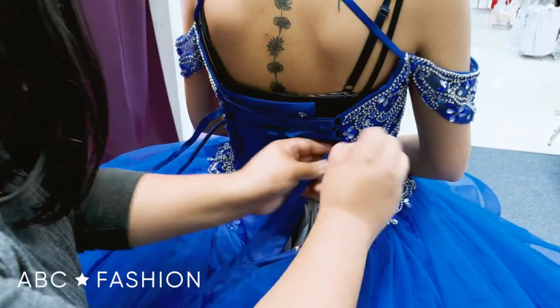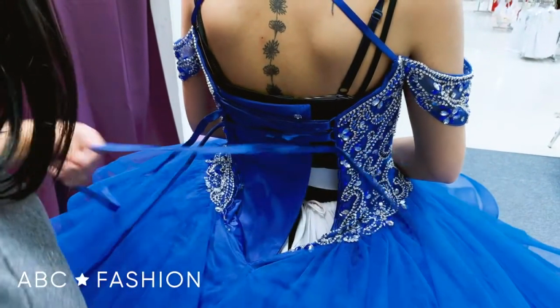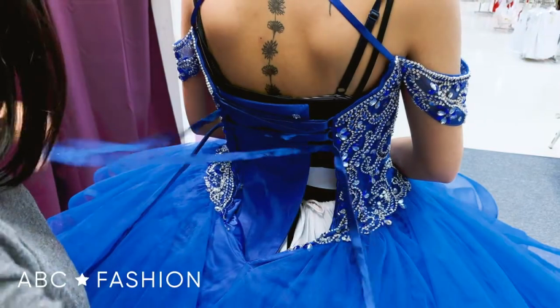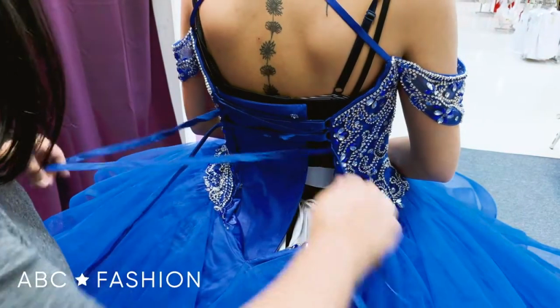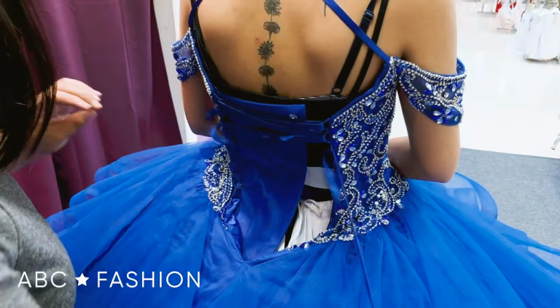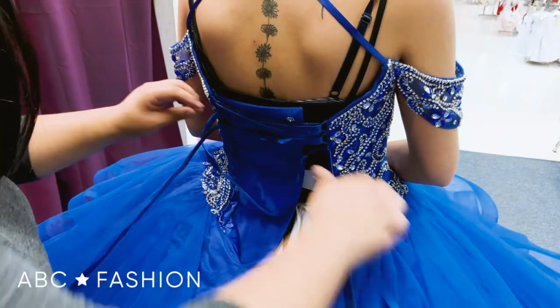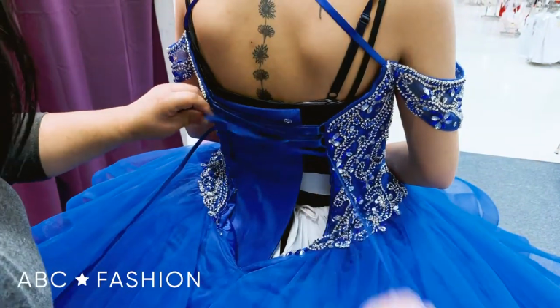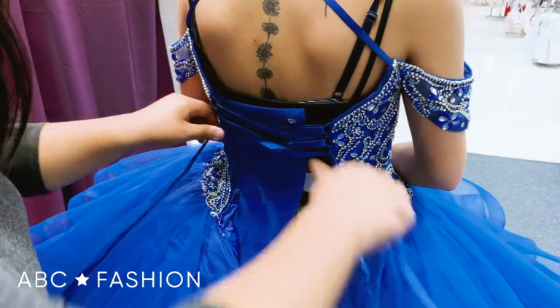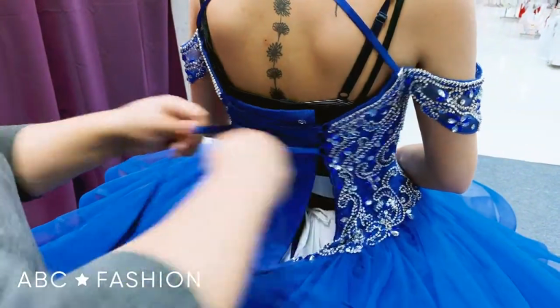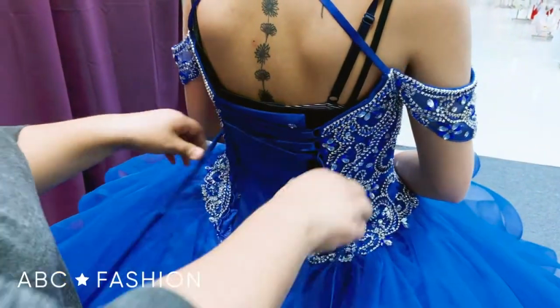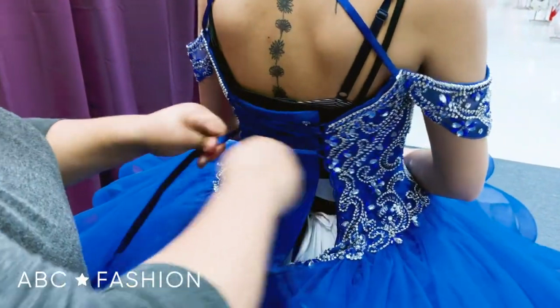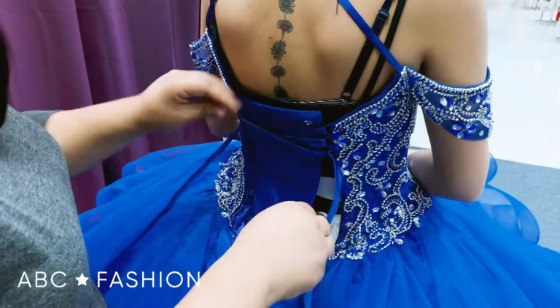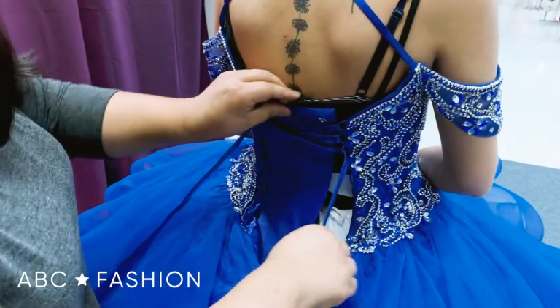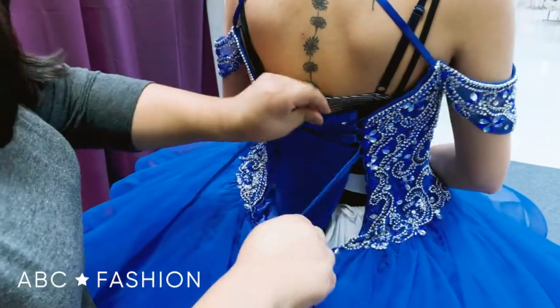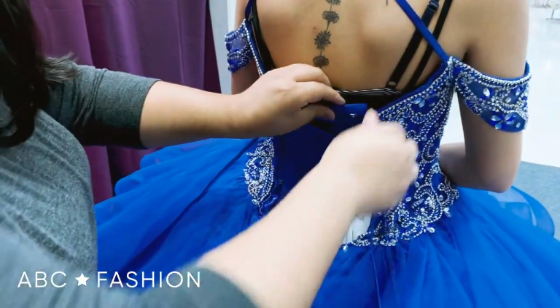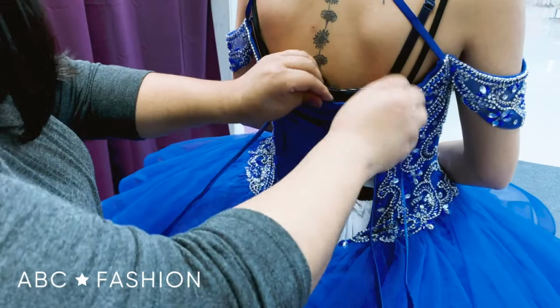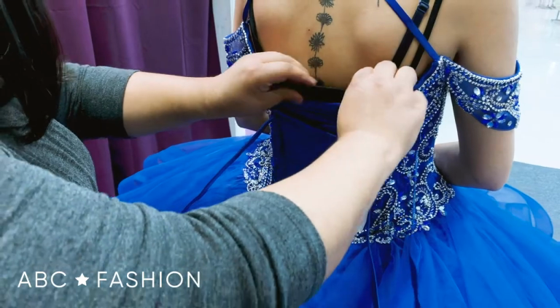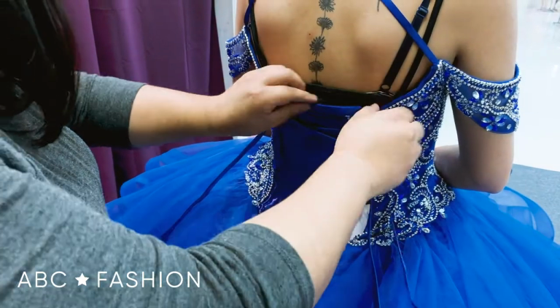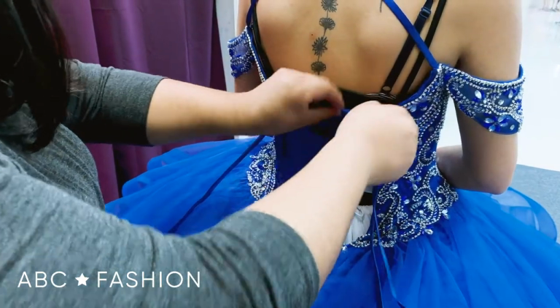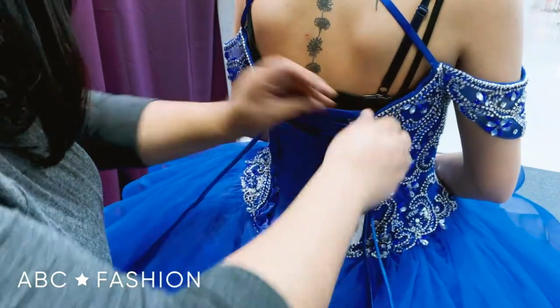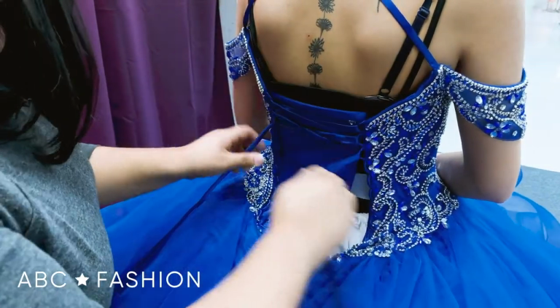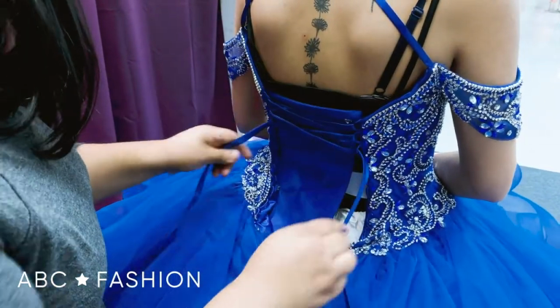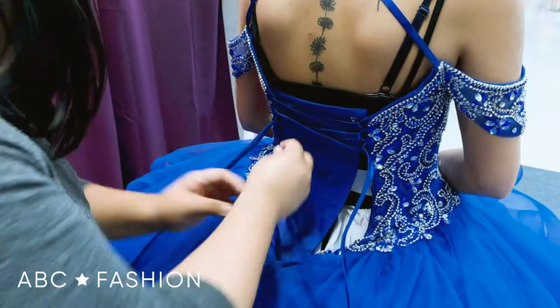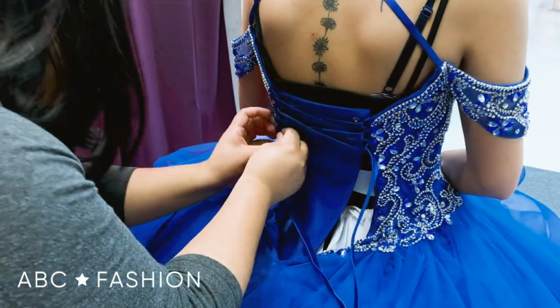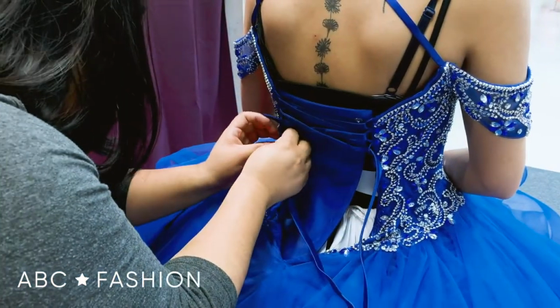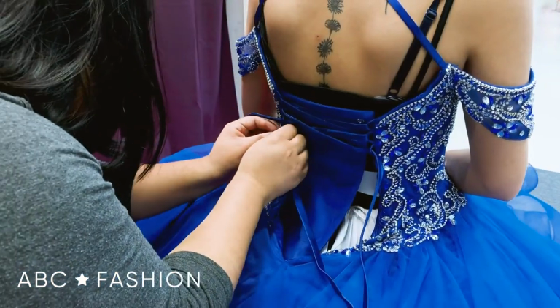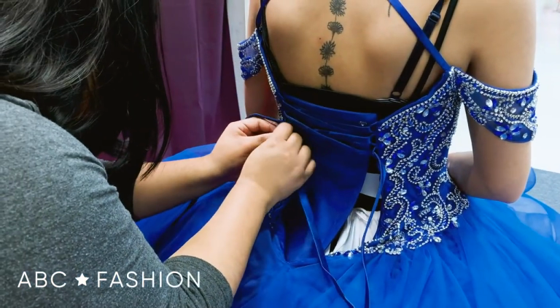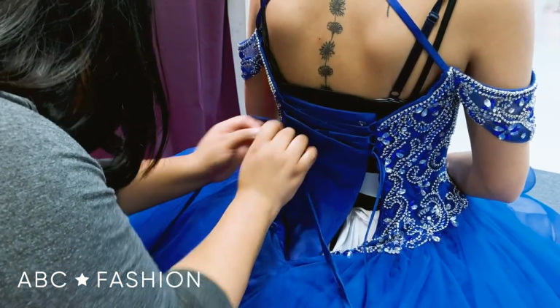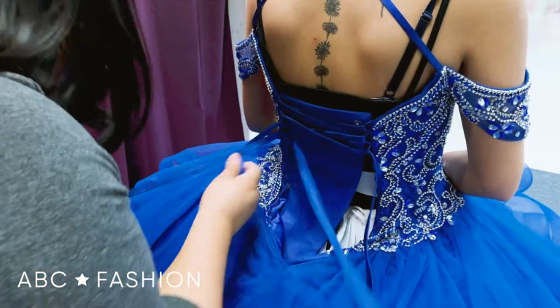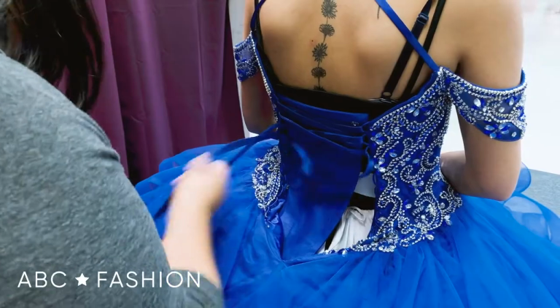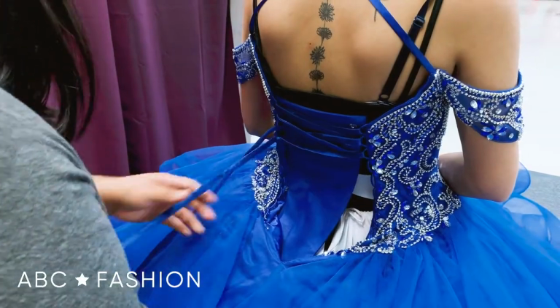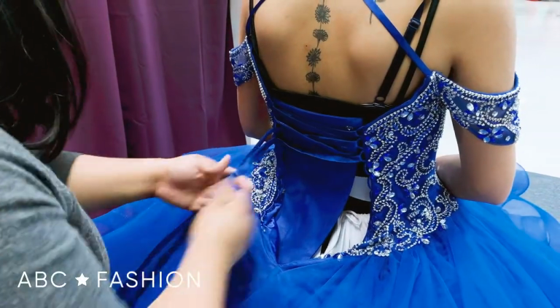Be sure to always start from the top. We always want to make sure that whatever's left as extra is tucked nice and neat at the end of the dress.